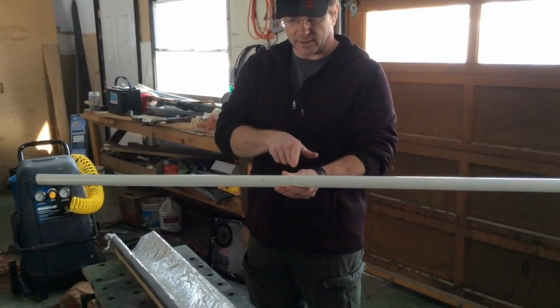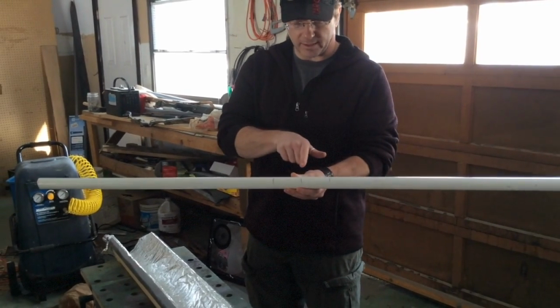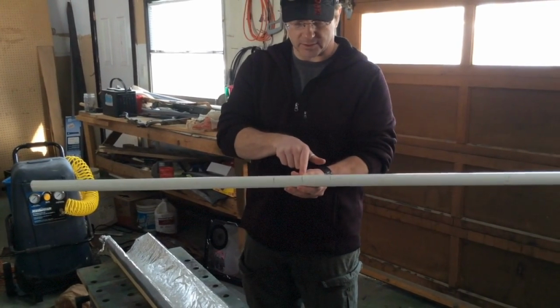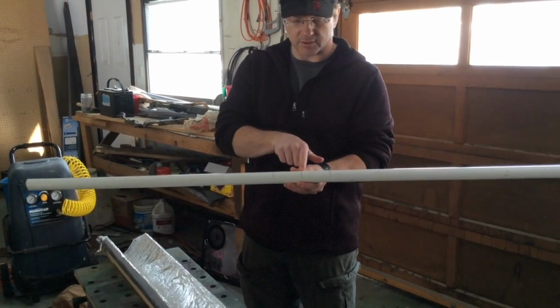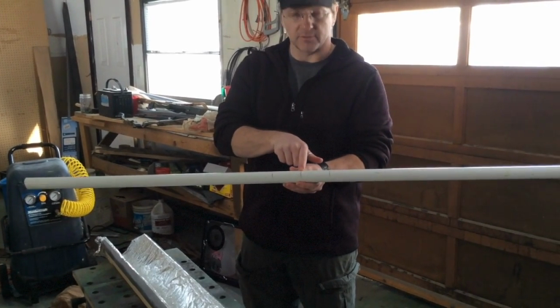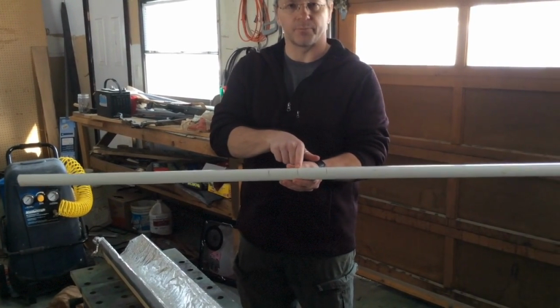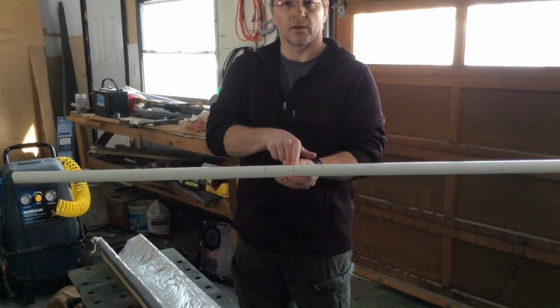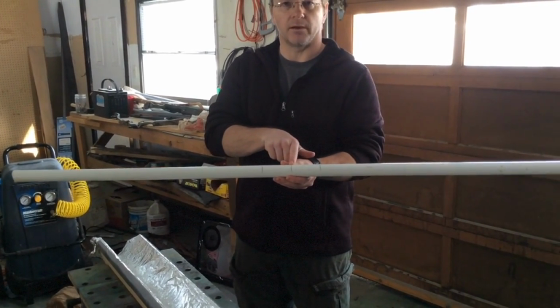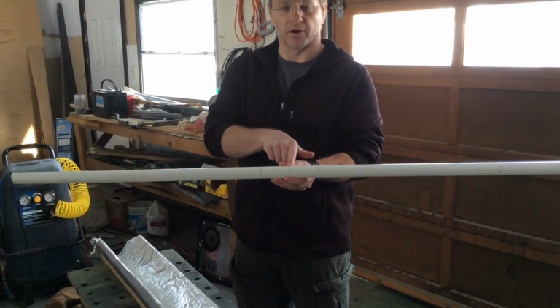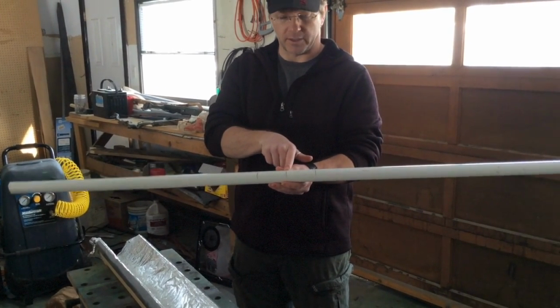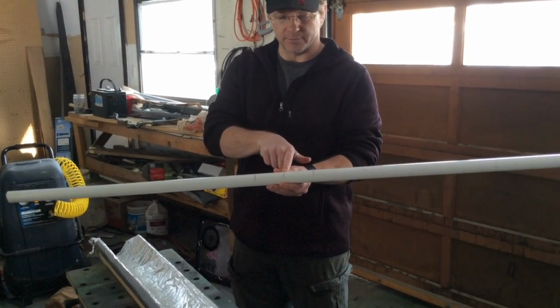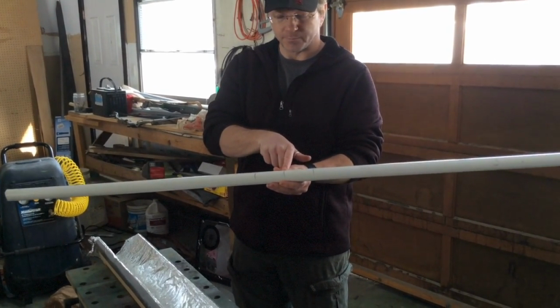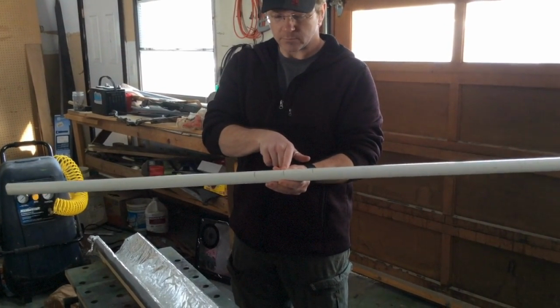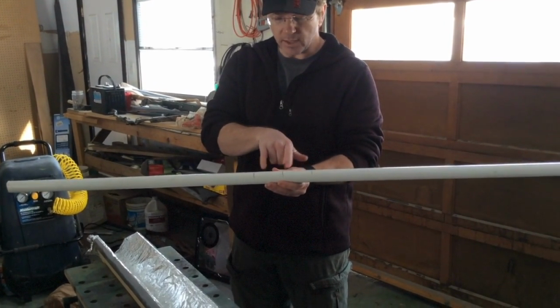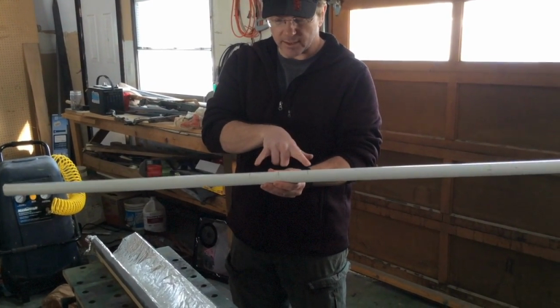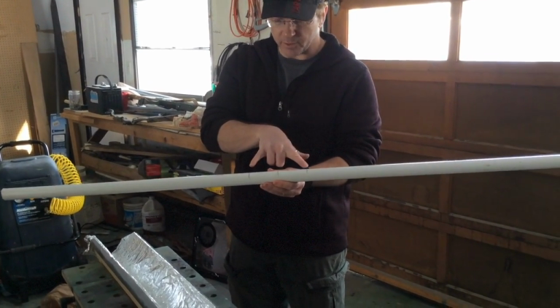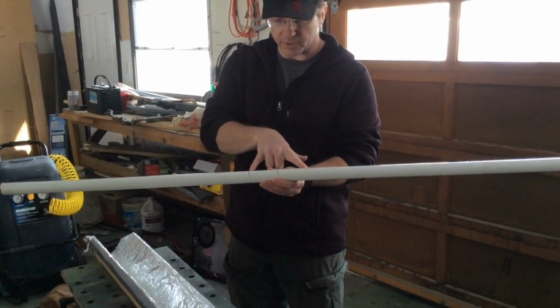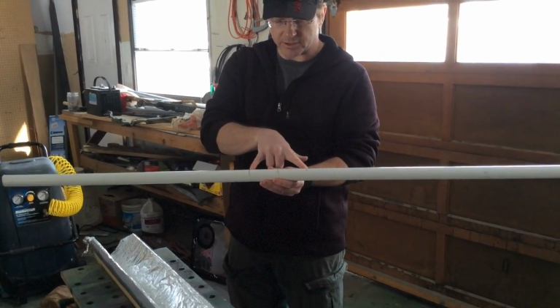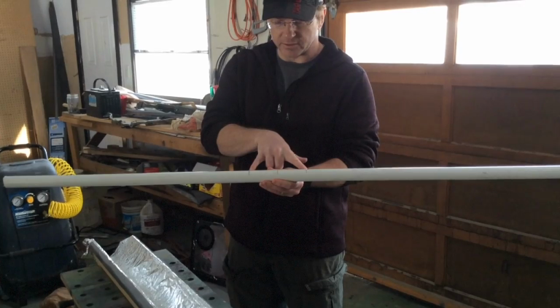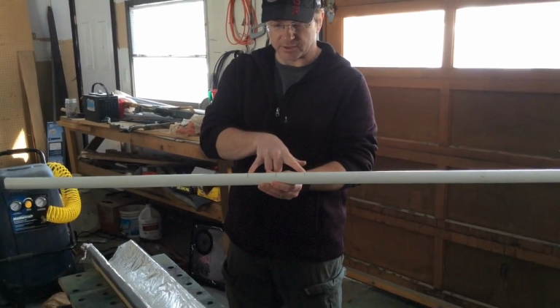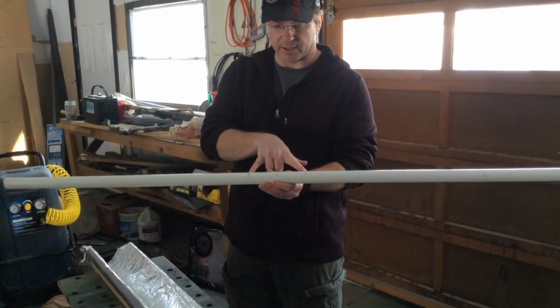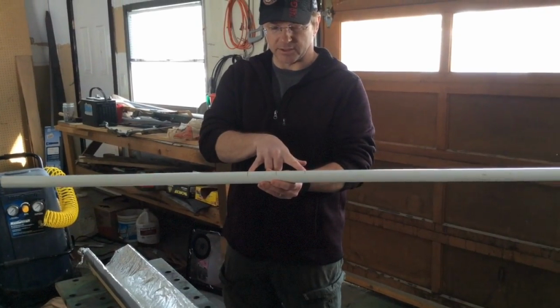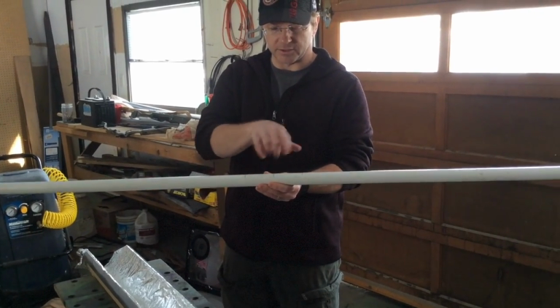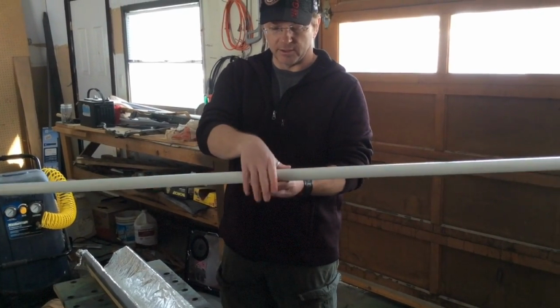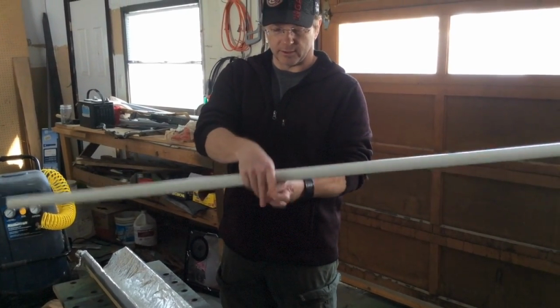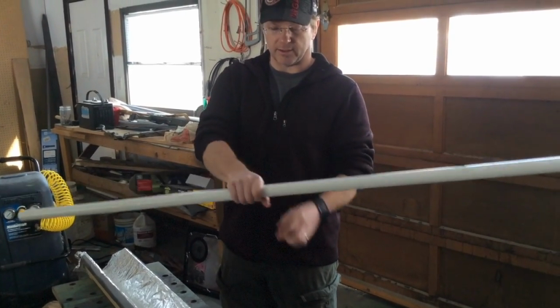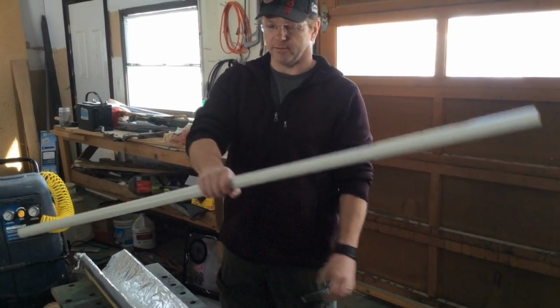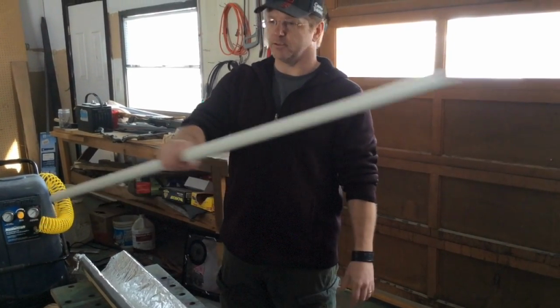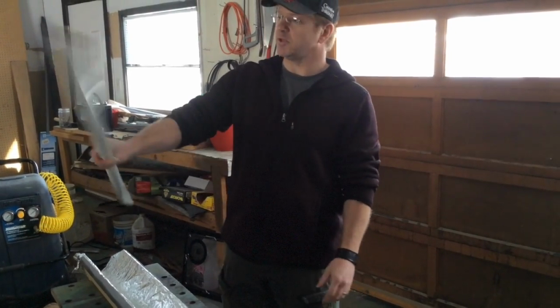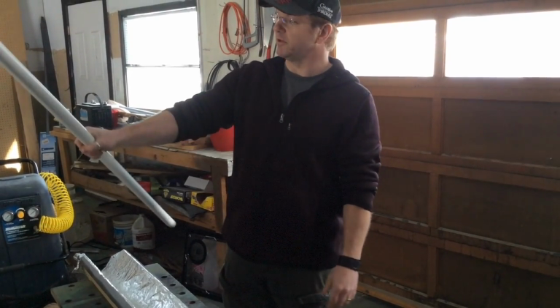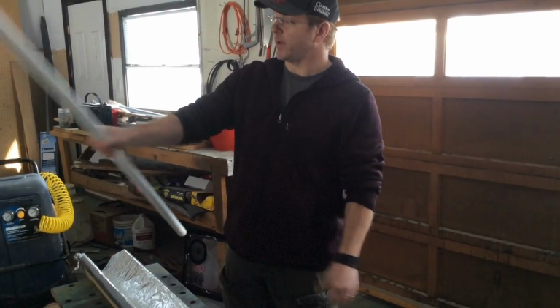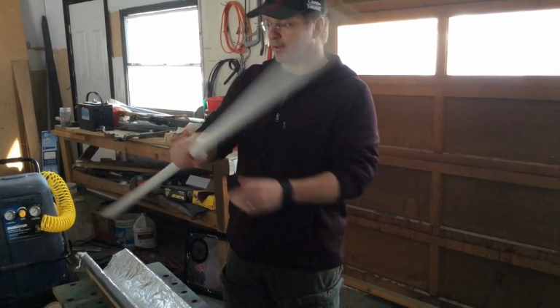I got the center marked here, and then I put 3 inches to either side, so I got a 6-inch spacer there for my hand.